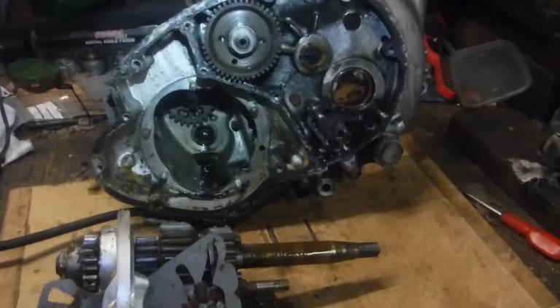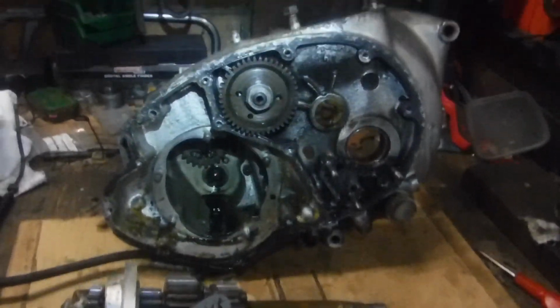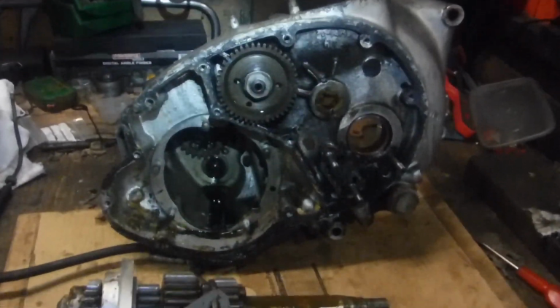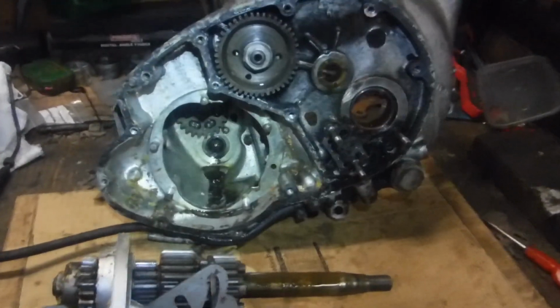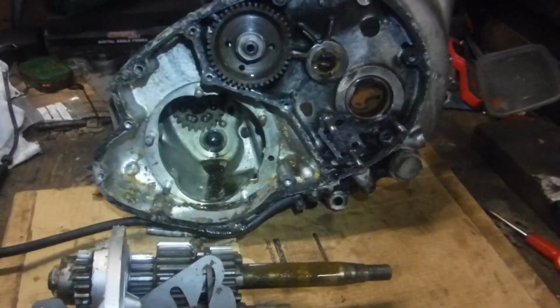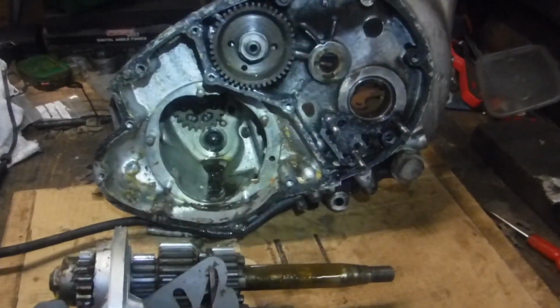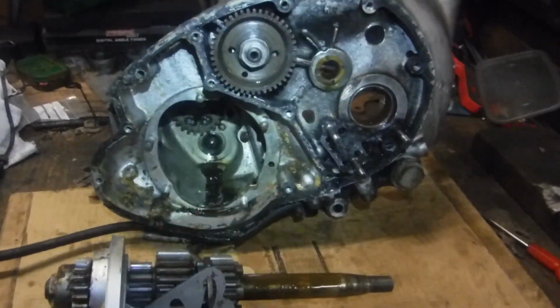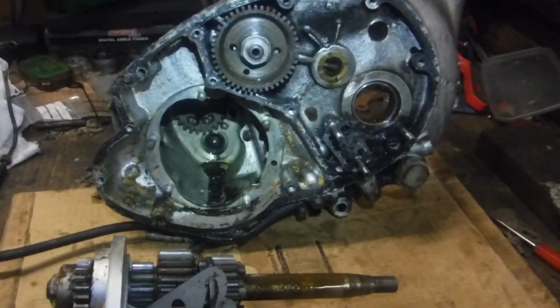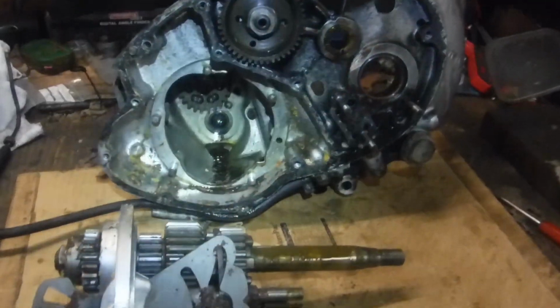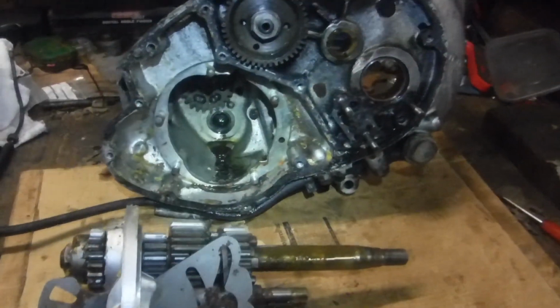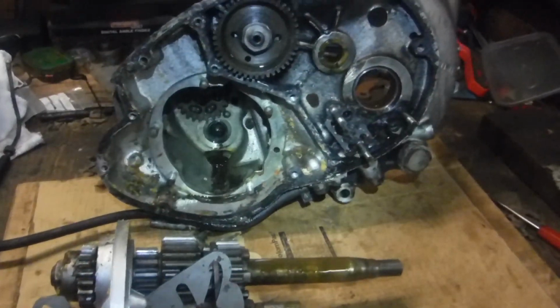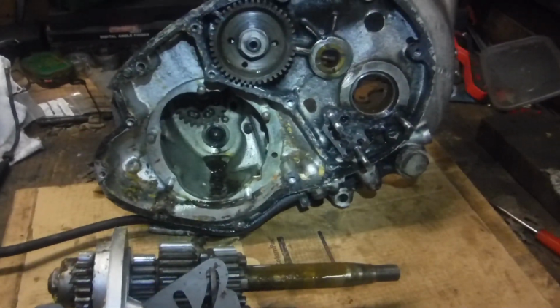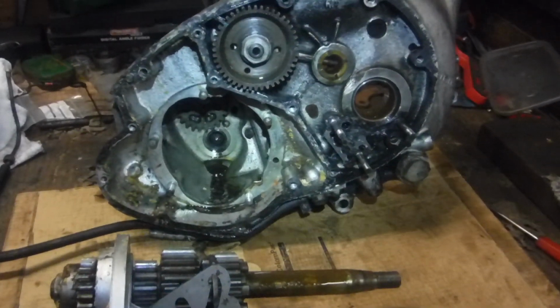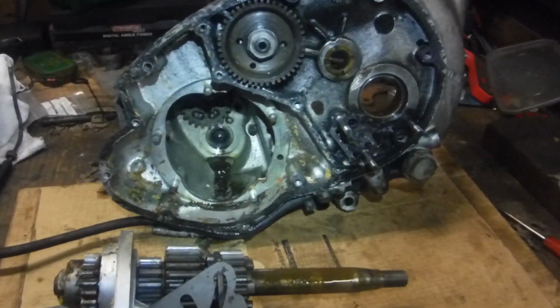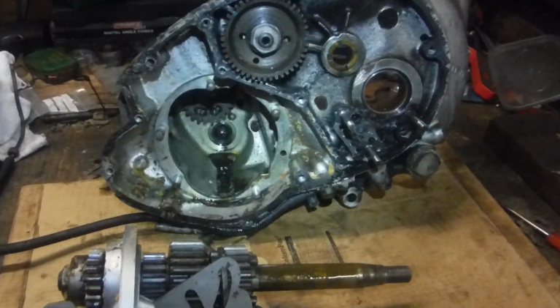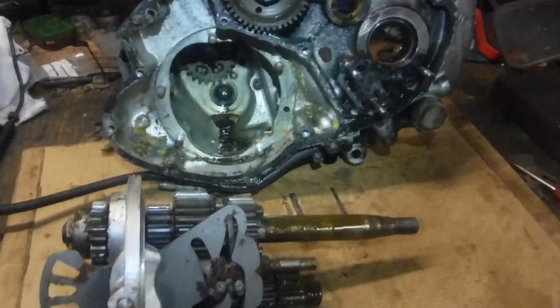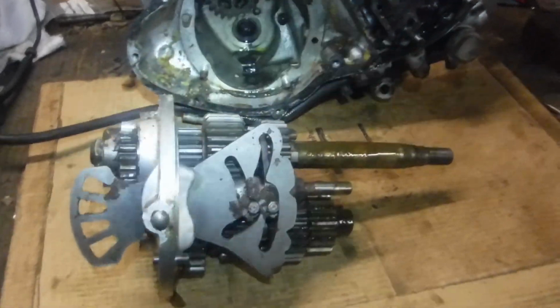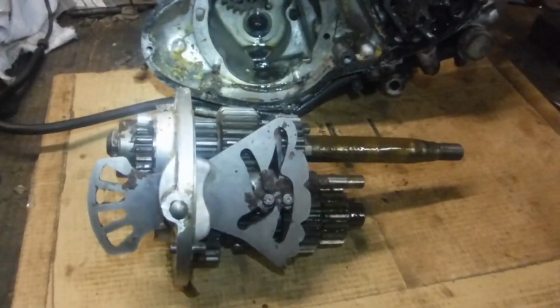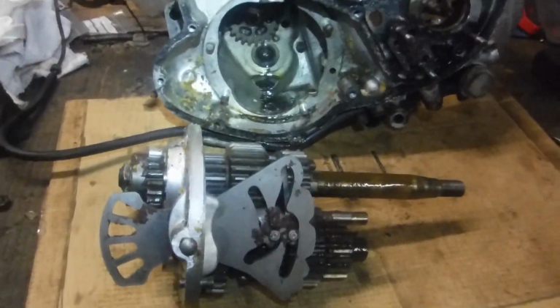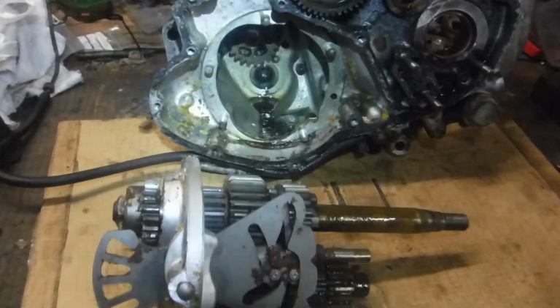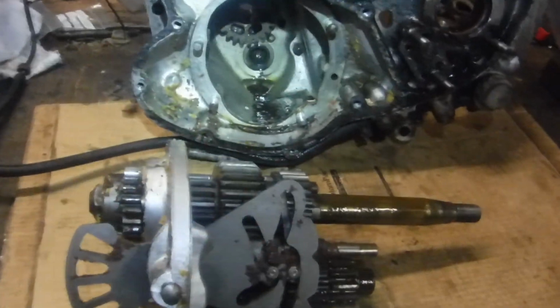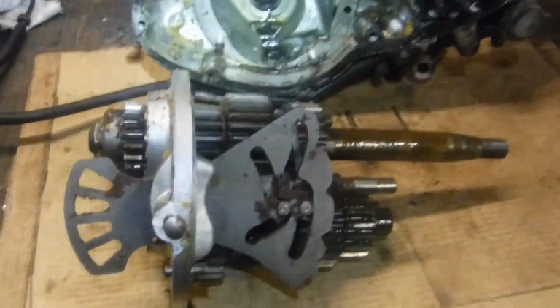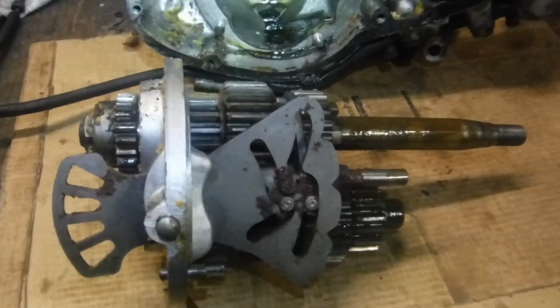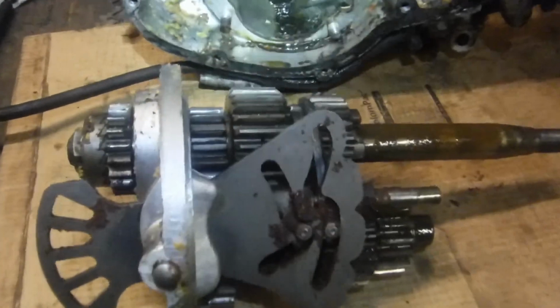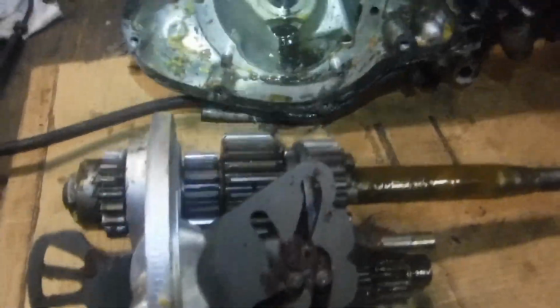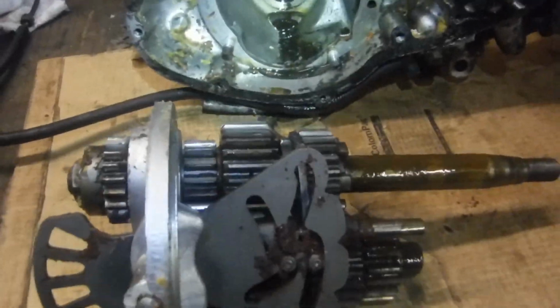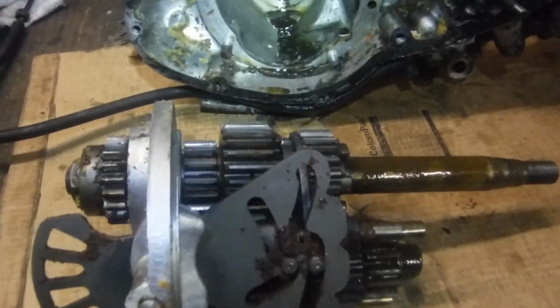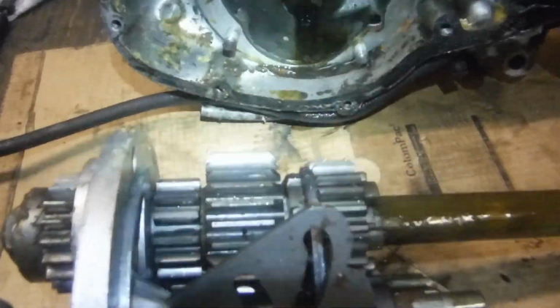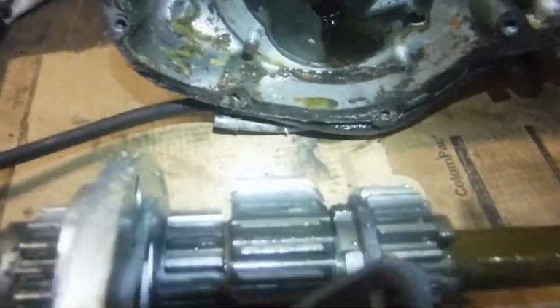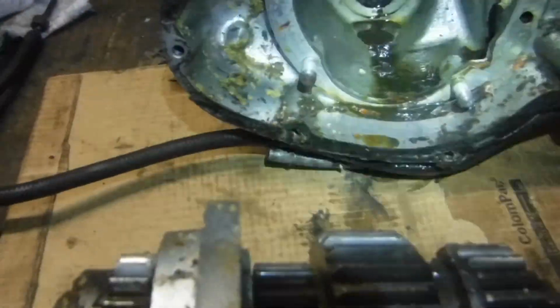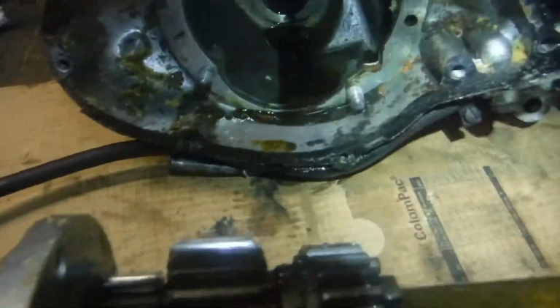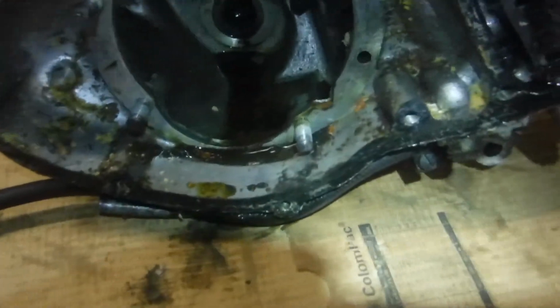I've made a little bit more progress in the dismantling of this BSA A65 Spitfire bottom end. I've now got the gear cluster out and I haven't cleaned anything at all.